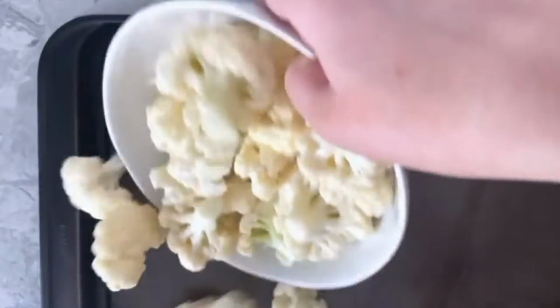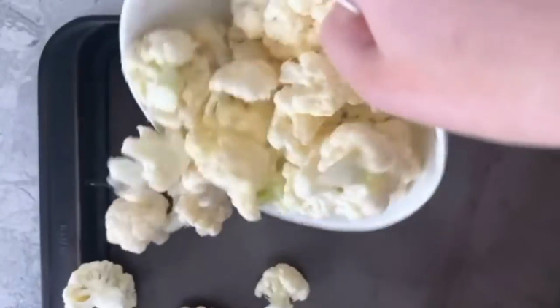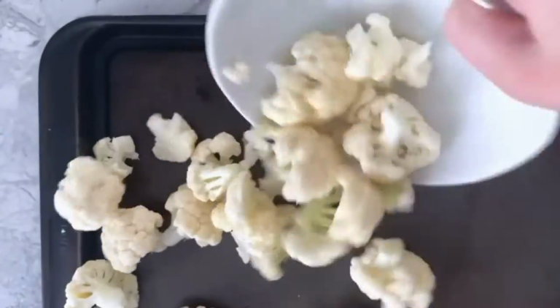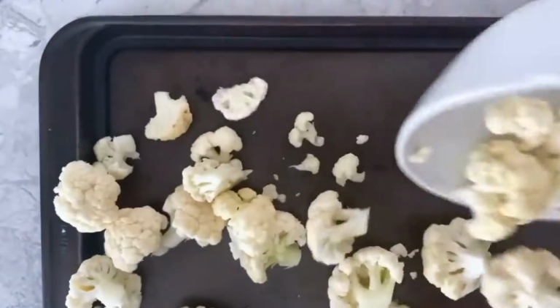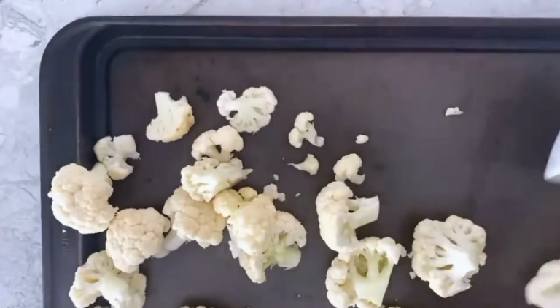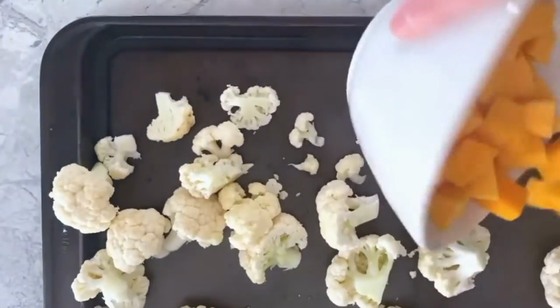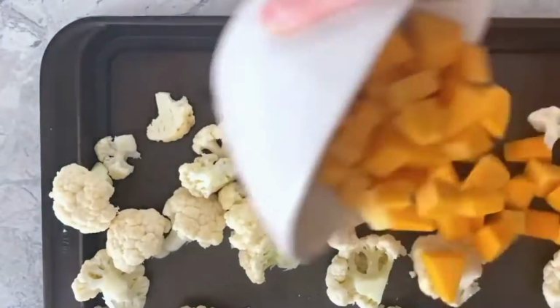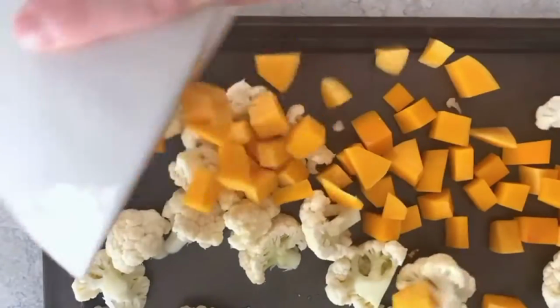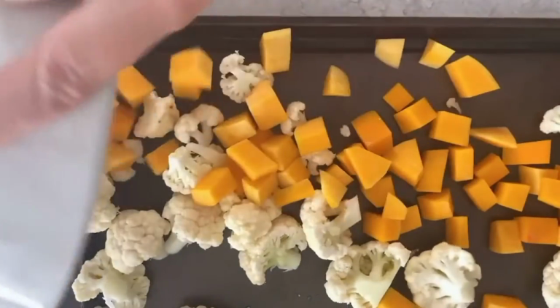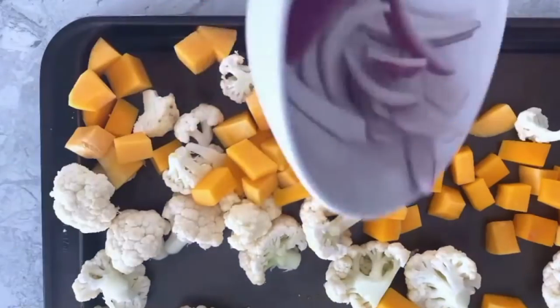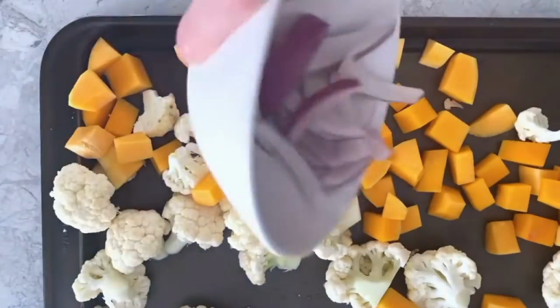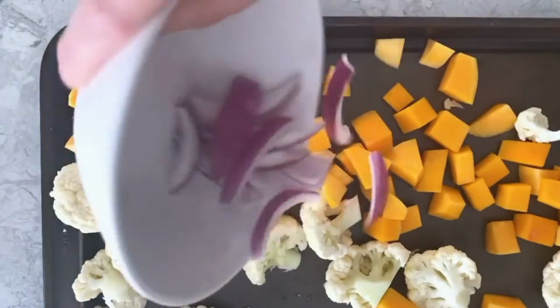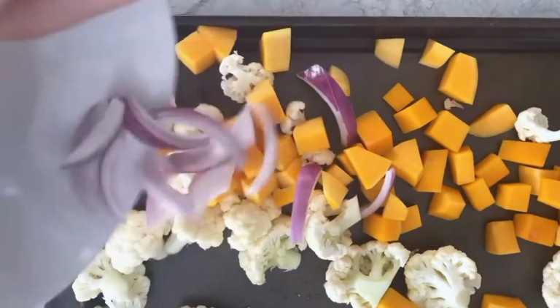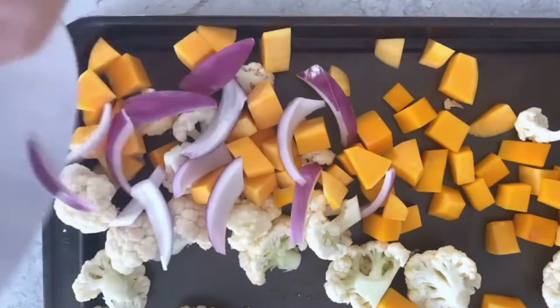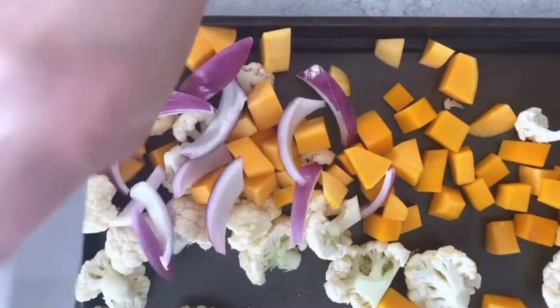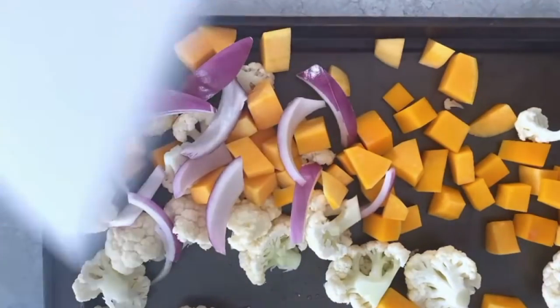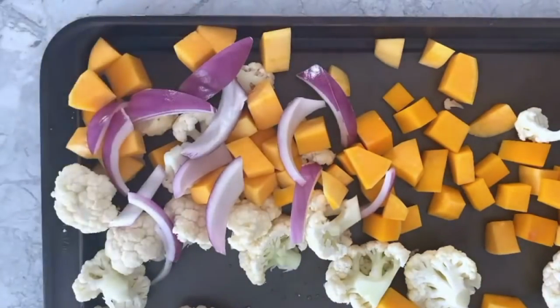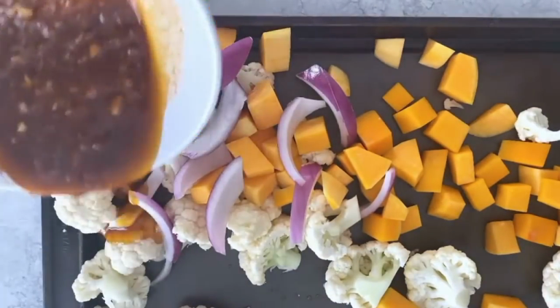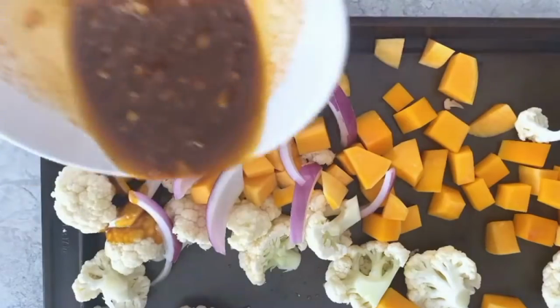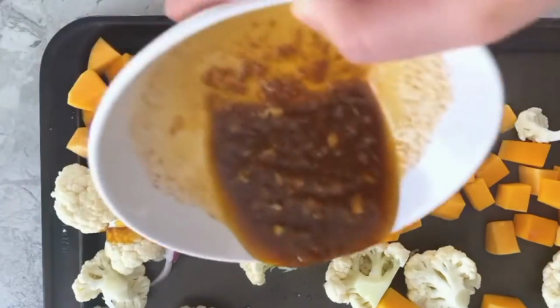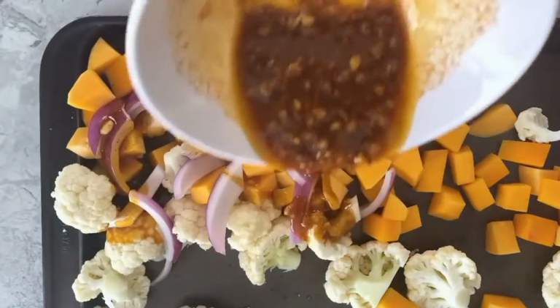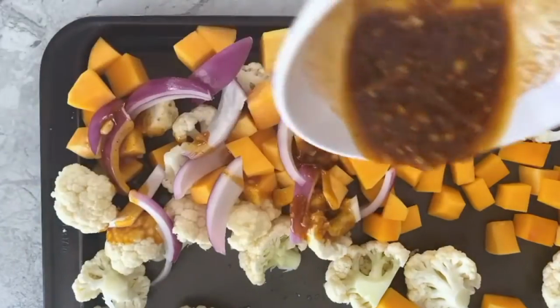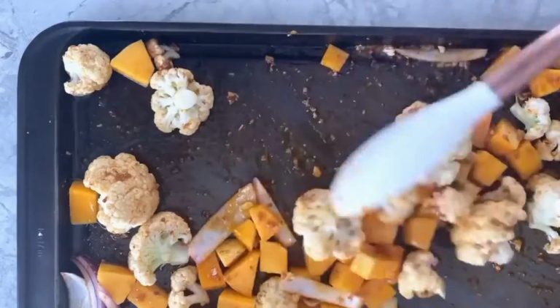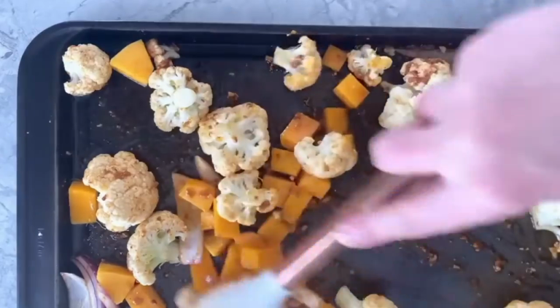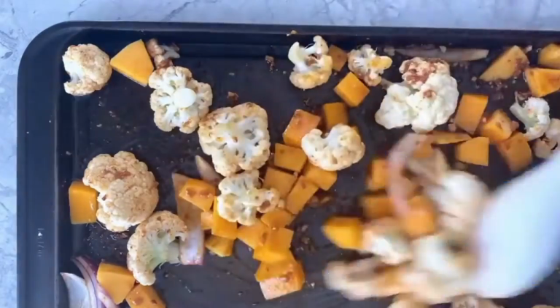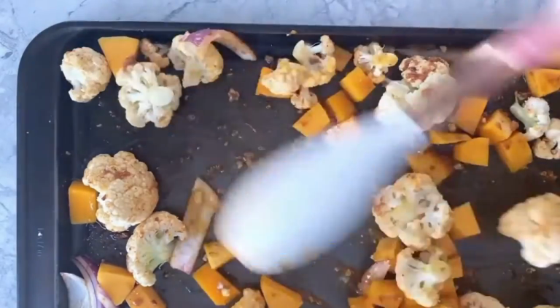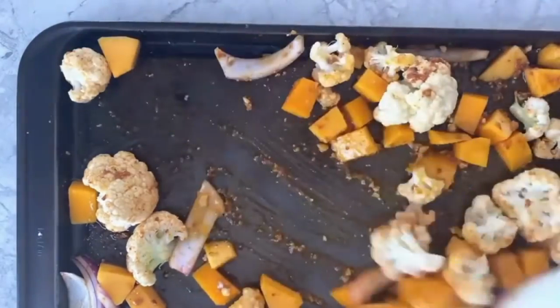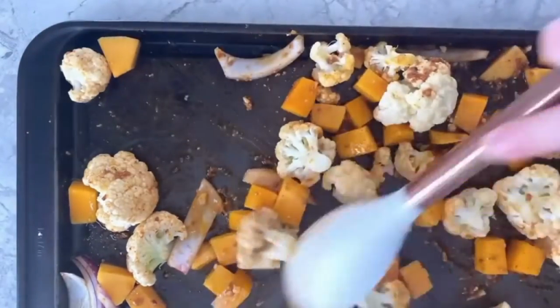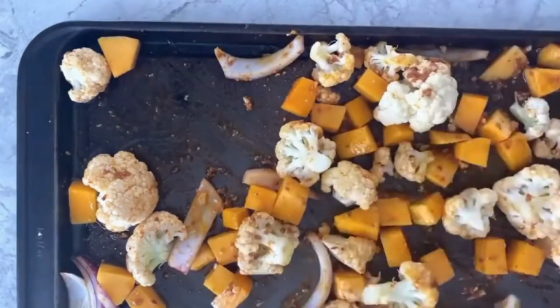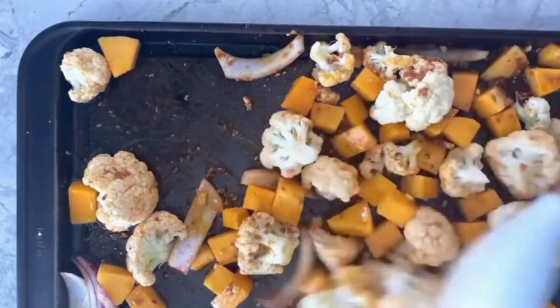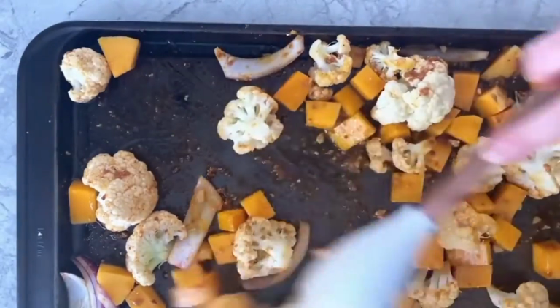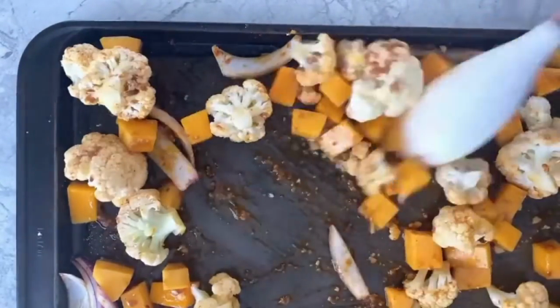Into a baking sheet, I added cauliflower florets, peeled and cubed butternut squash, and sliced red onion in an even layer. Then I poured the dressing on top of the vegetables and mixed everything up to coat the vegetables in the dressing.